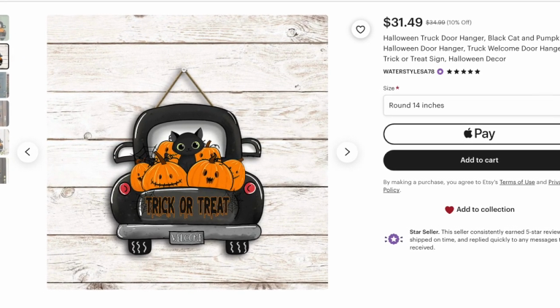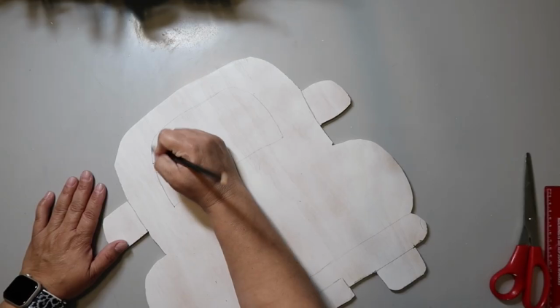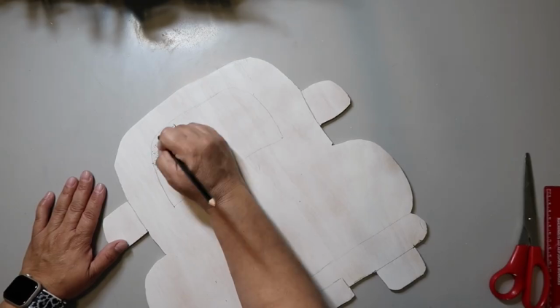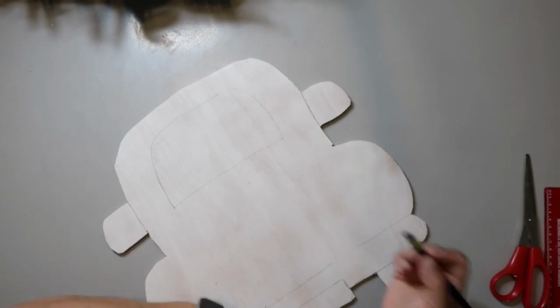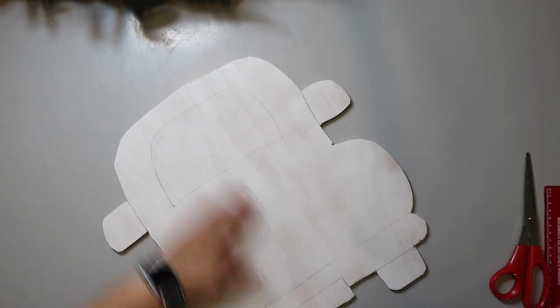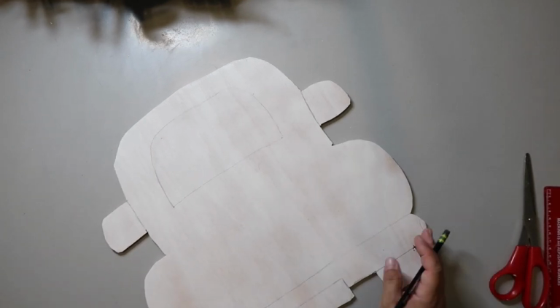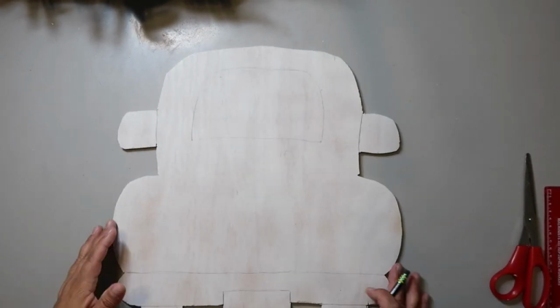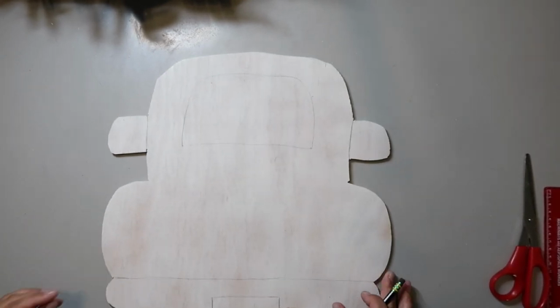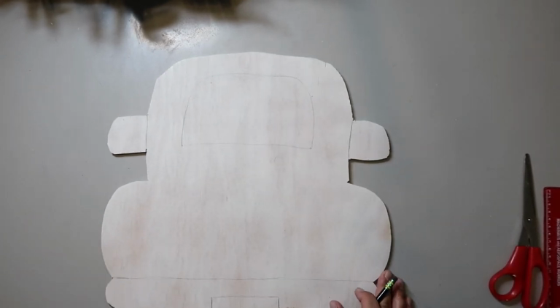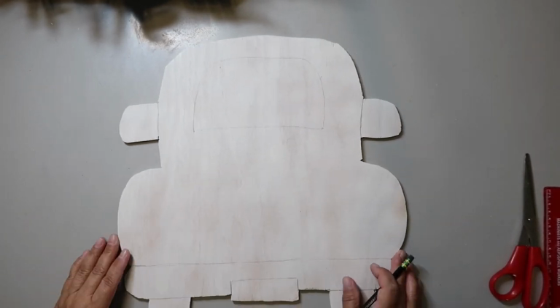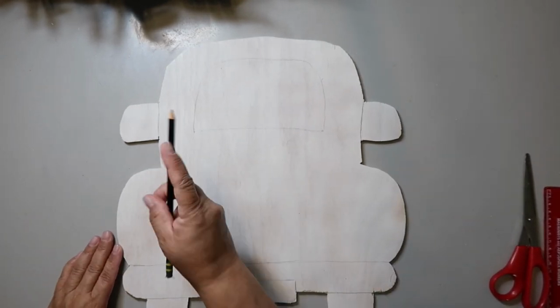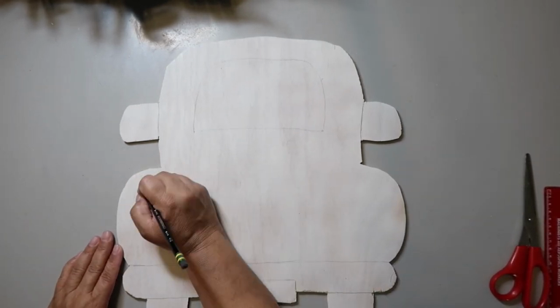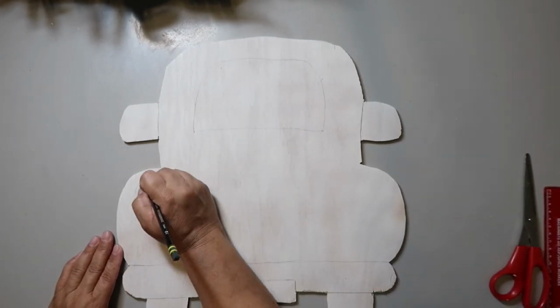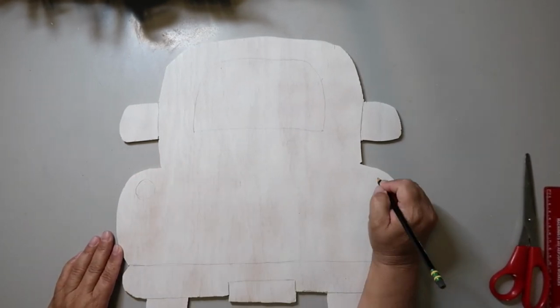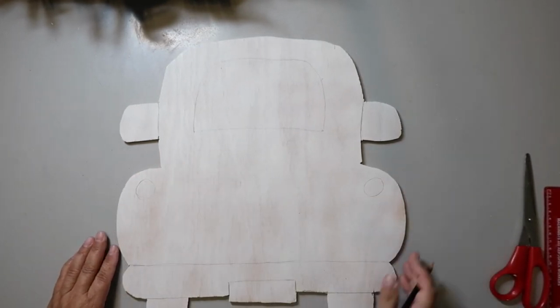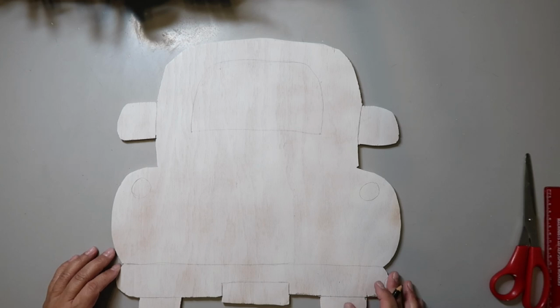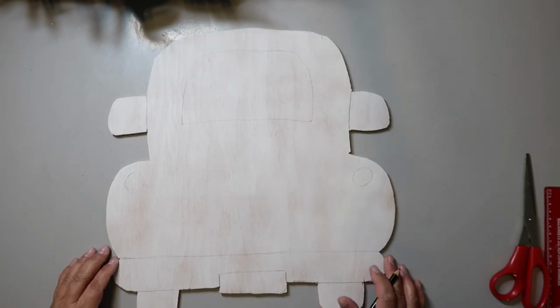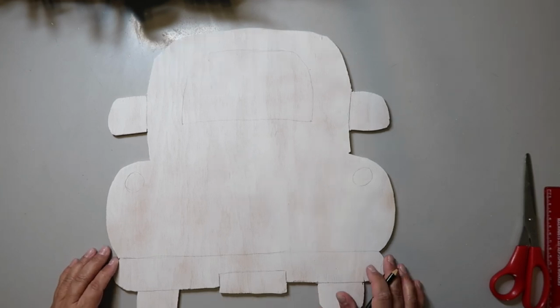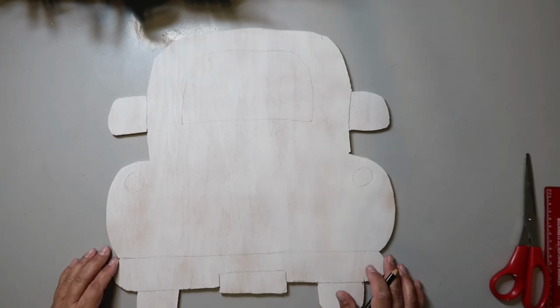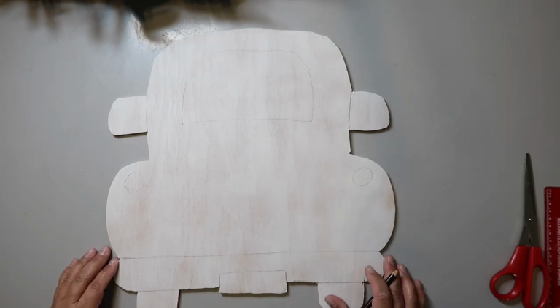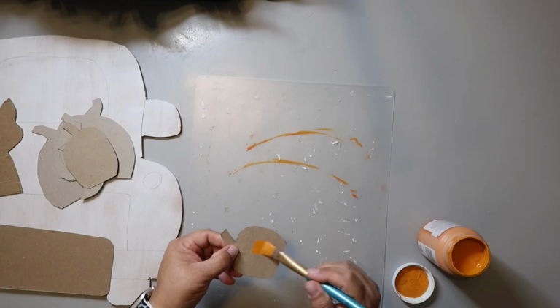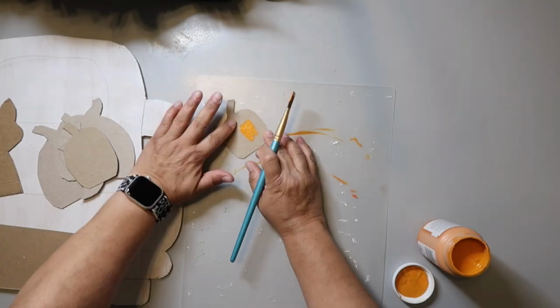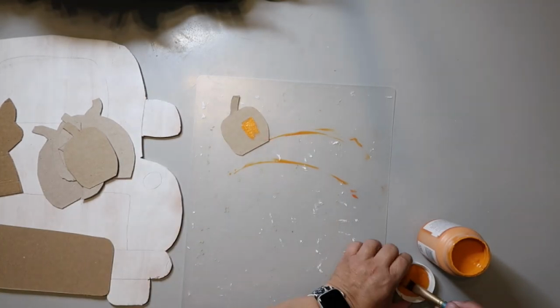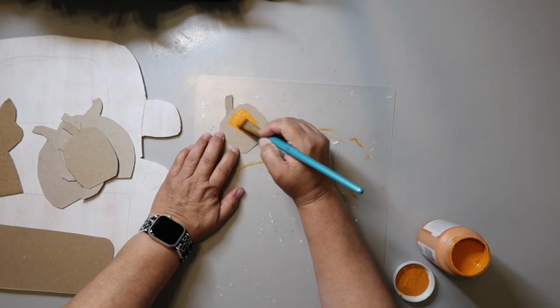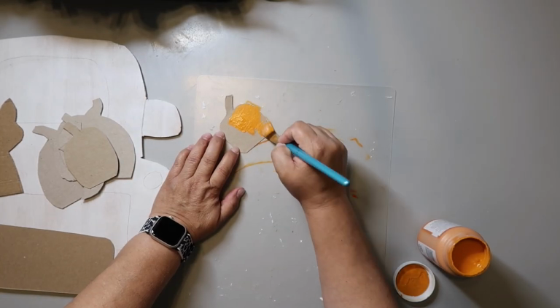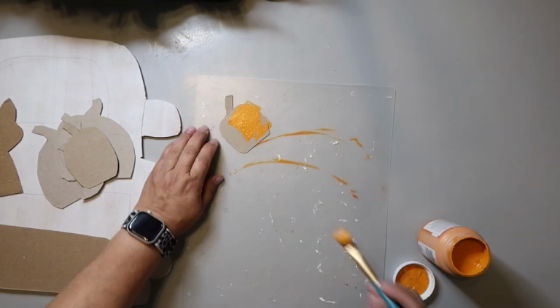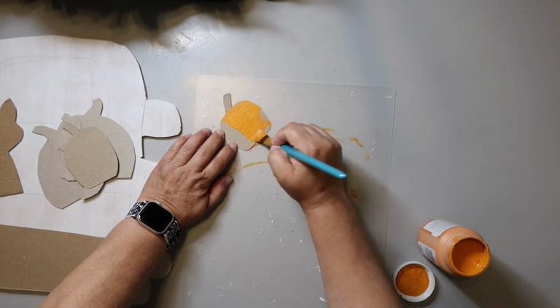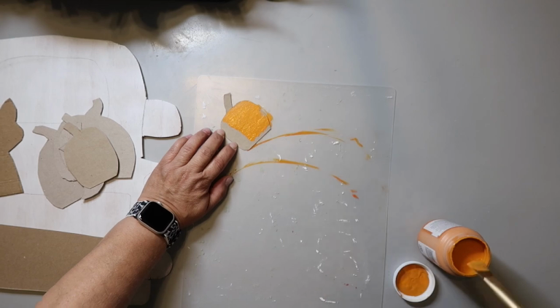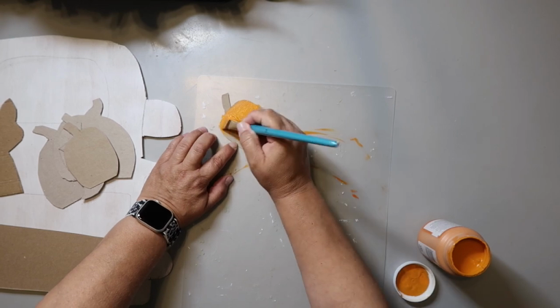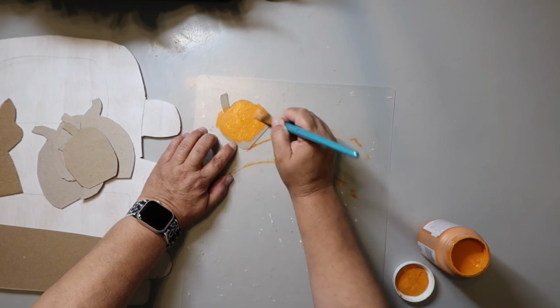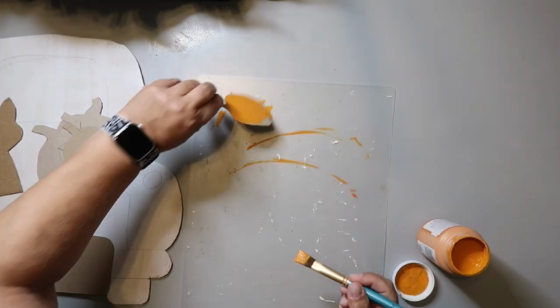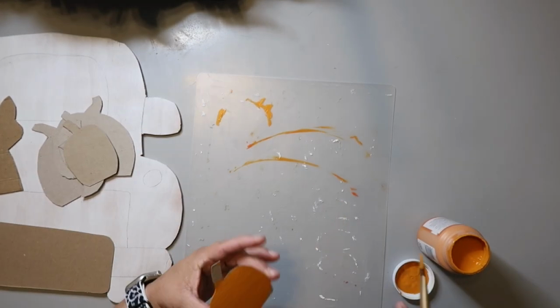I cut the shape out with my jigsaw, and now I'm just sketching on where the back window is going to go, where the bumper will be, and all that kind of stuff. Like I said, this project is basically a dupe of the inspo piece, but mine does have some differences.